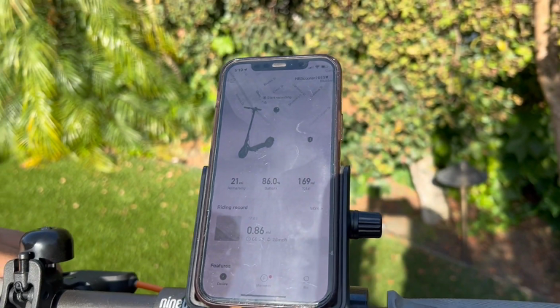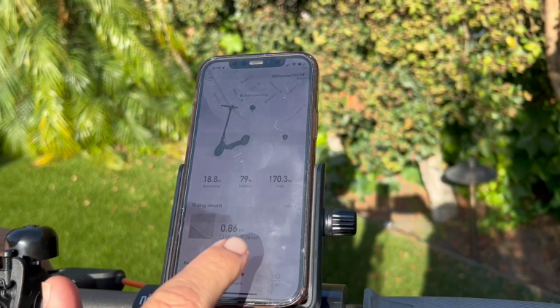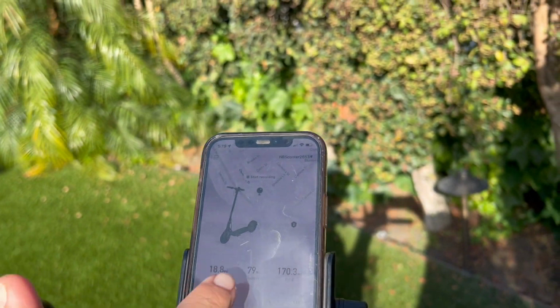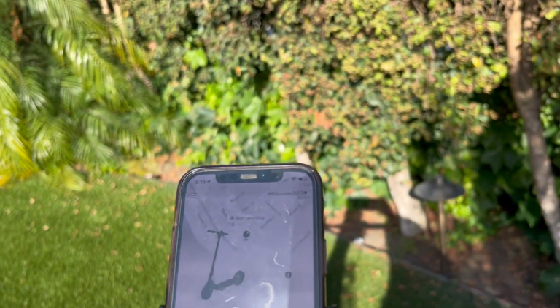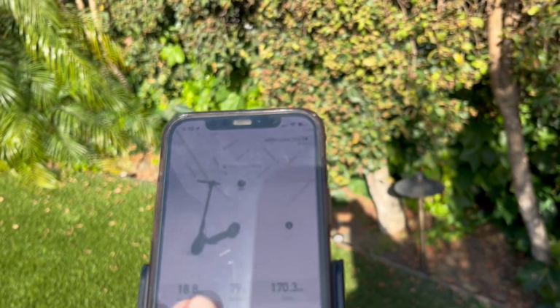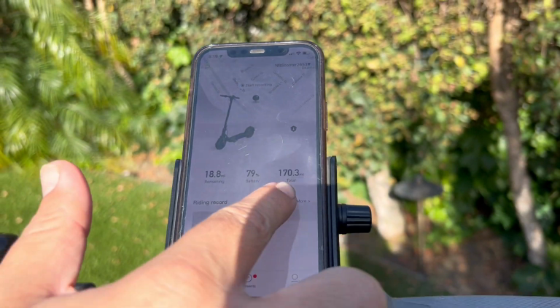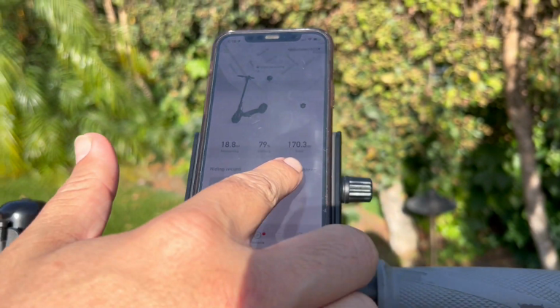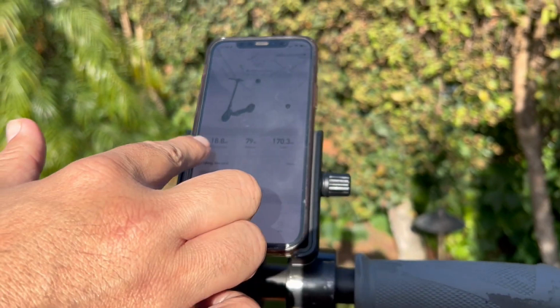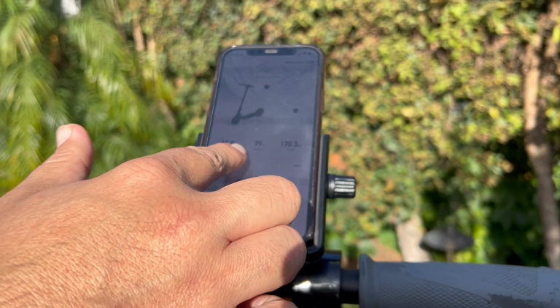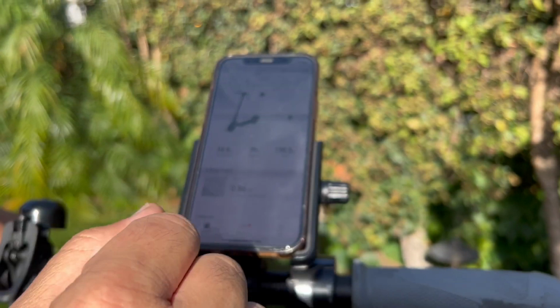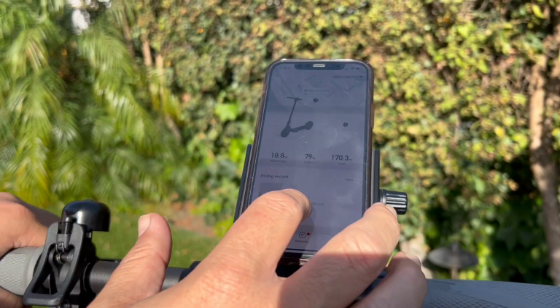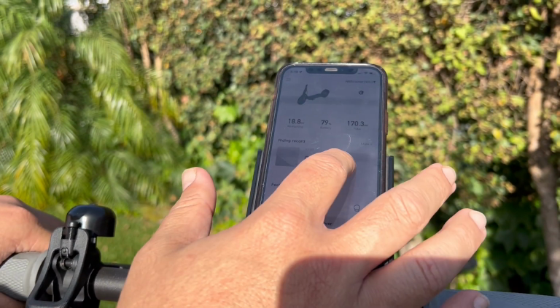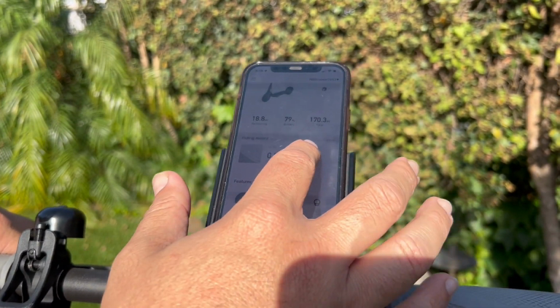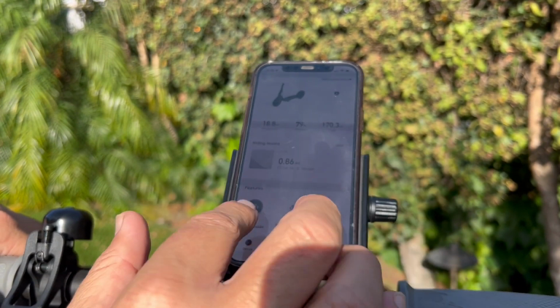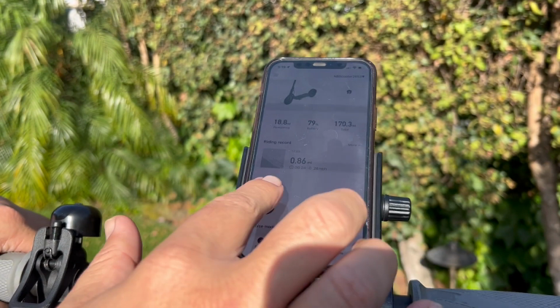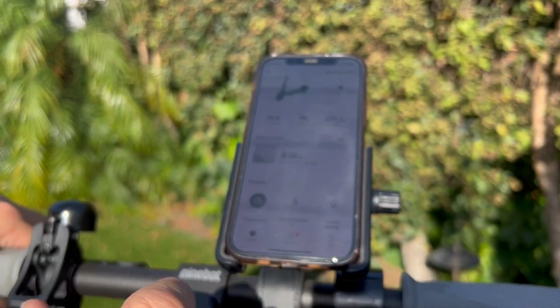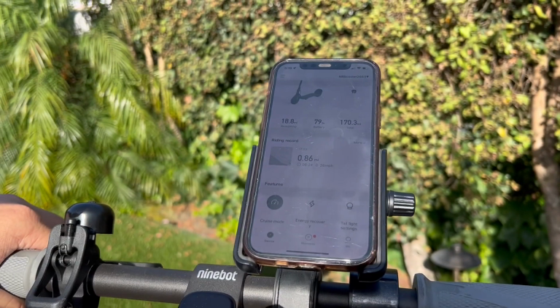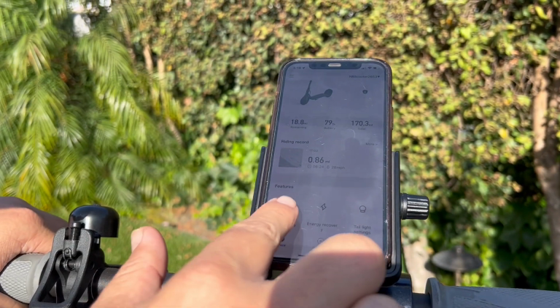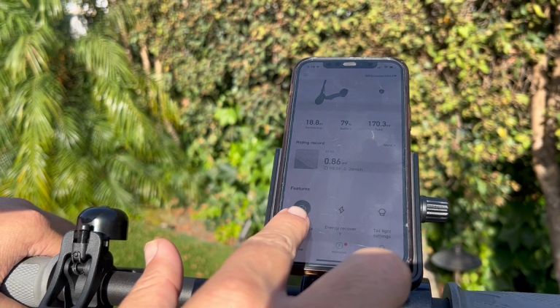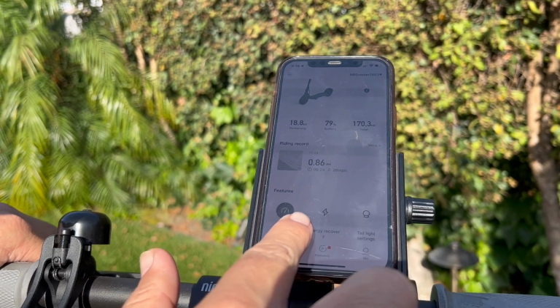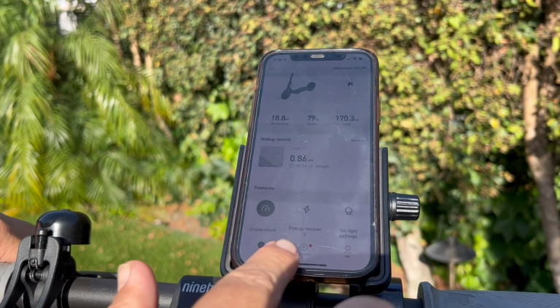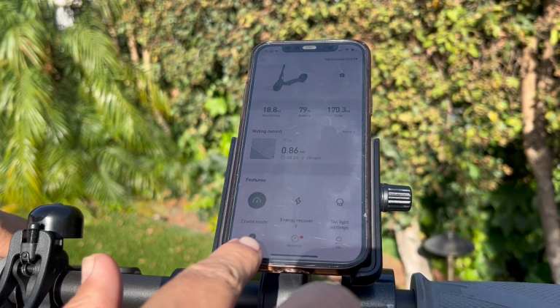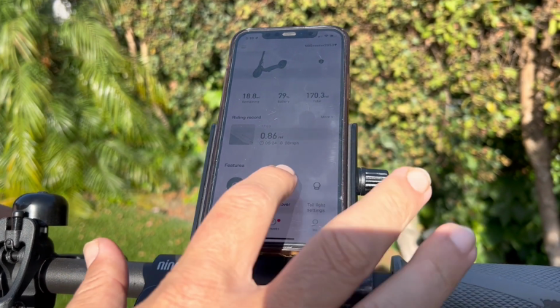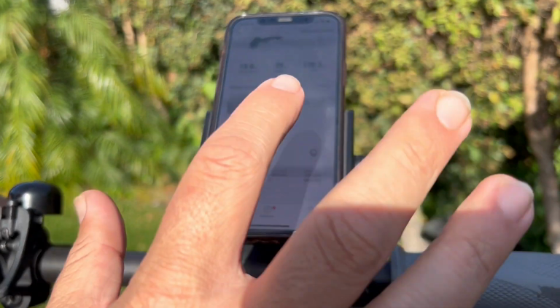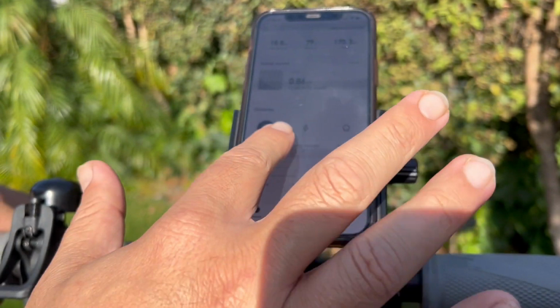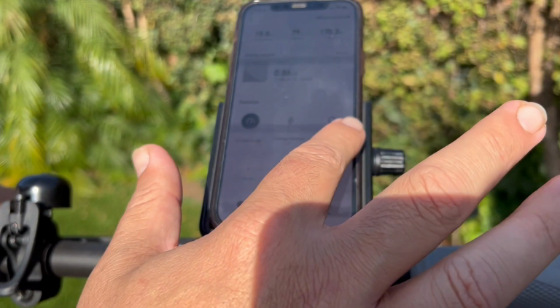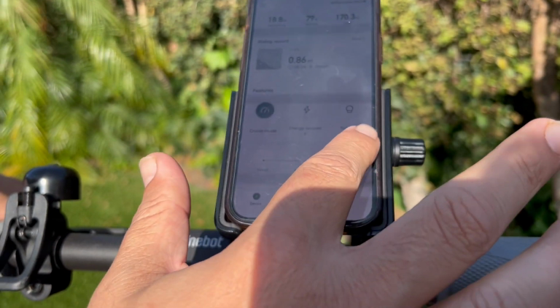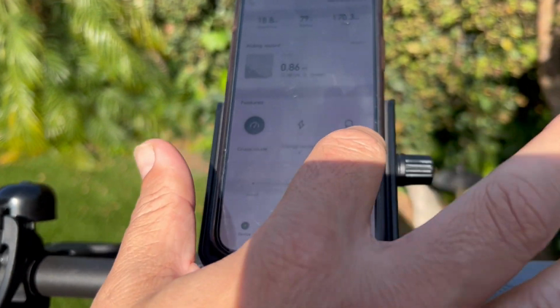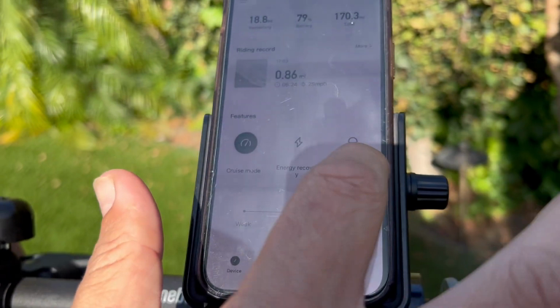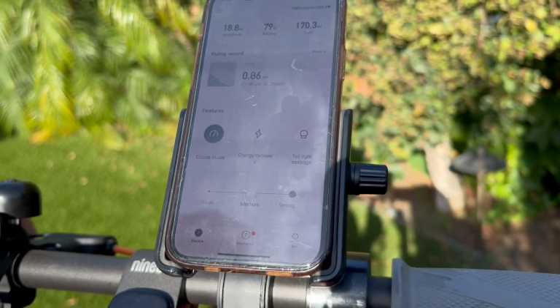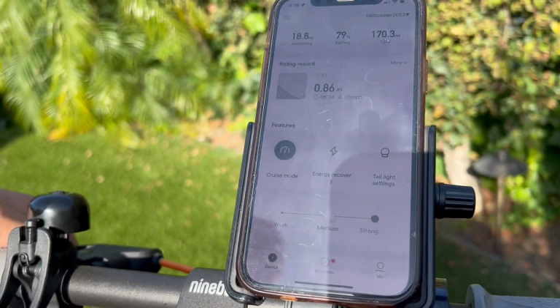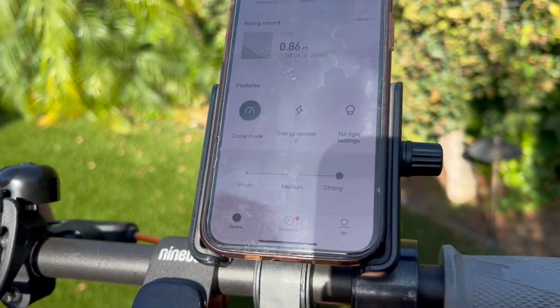Right now the app shows 79% battery, up to 18 miles range. That's quite a bit. You can get it in cruise mode, which means it will go up to 18 miles an hour, or use energy recovery mode. It also has a light for nighttime.